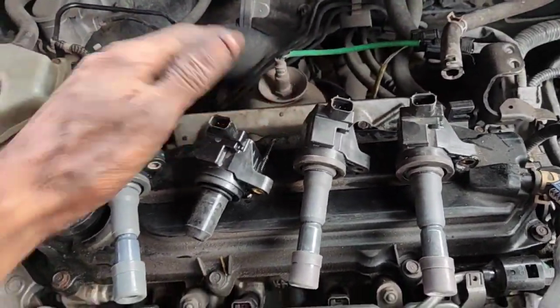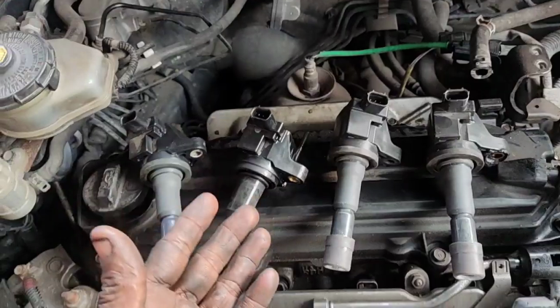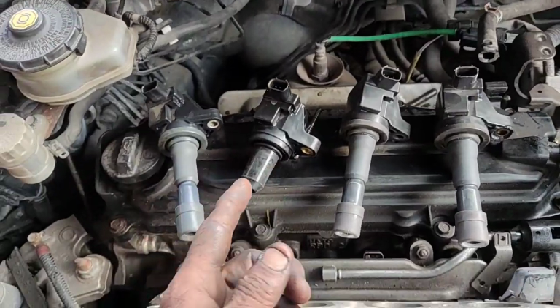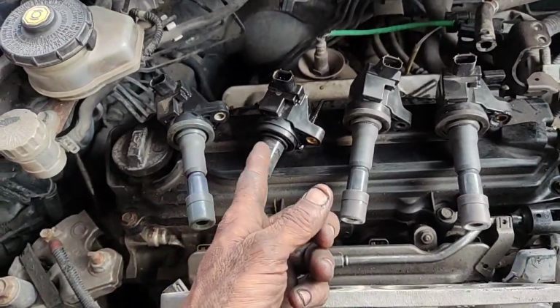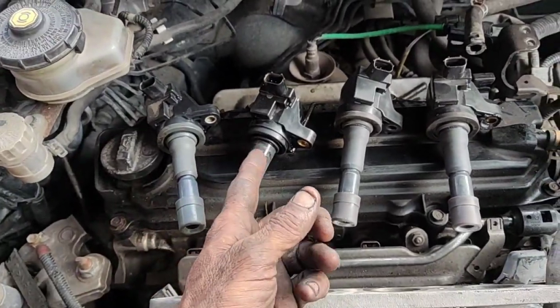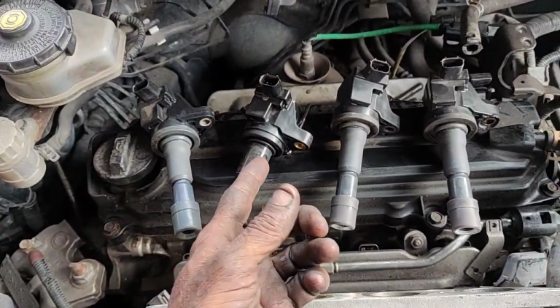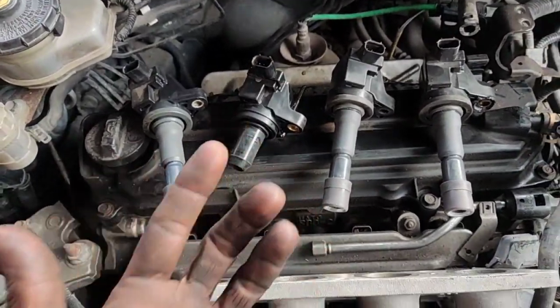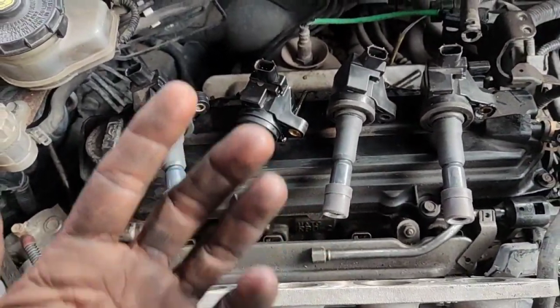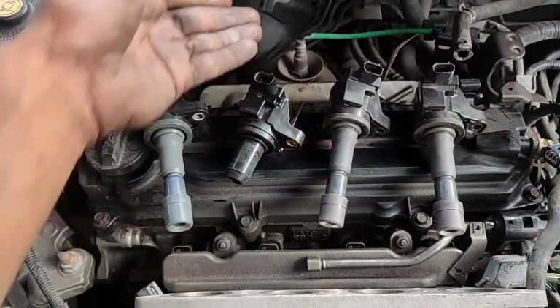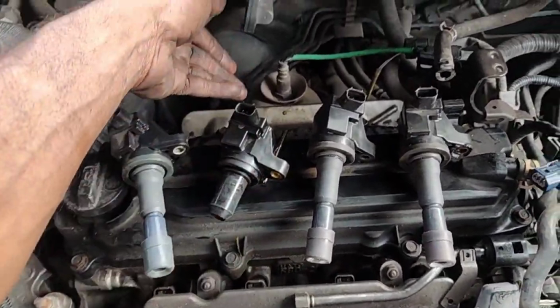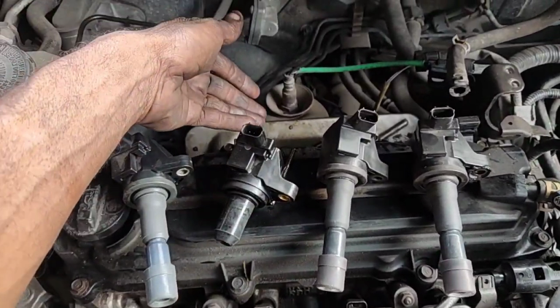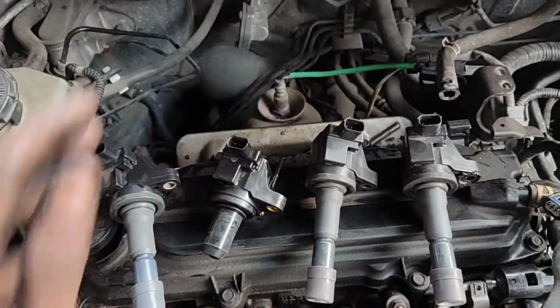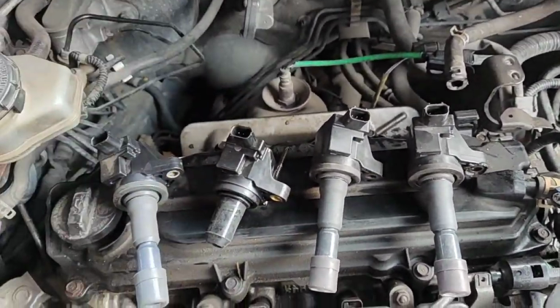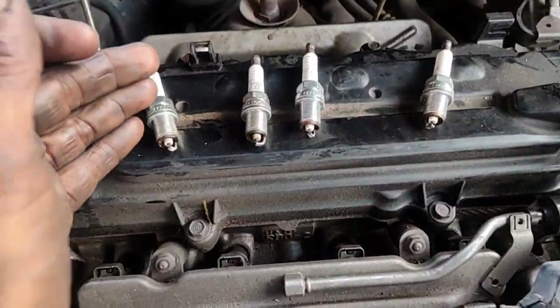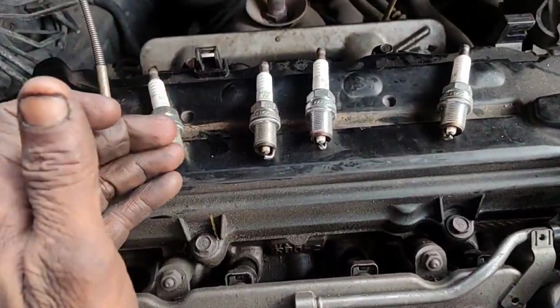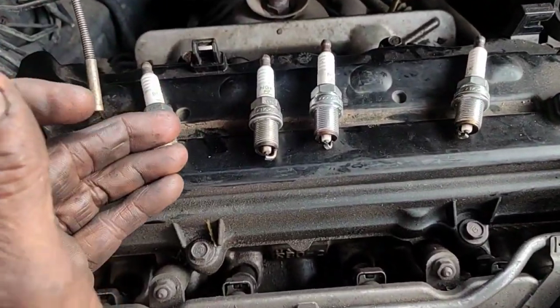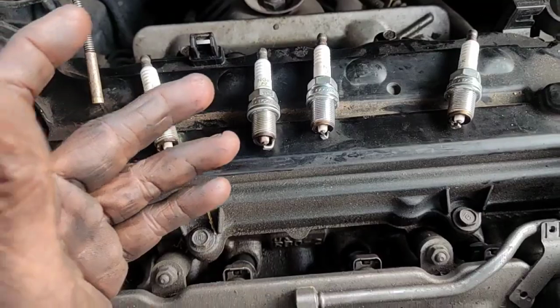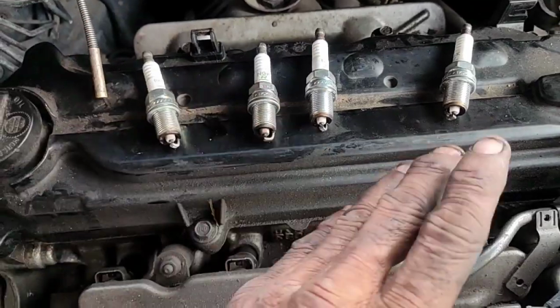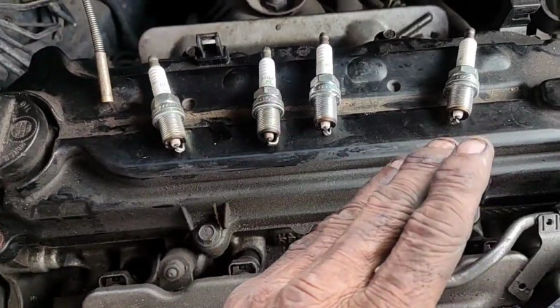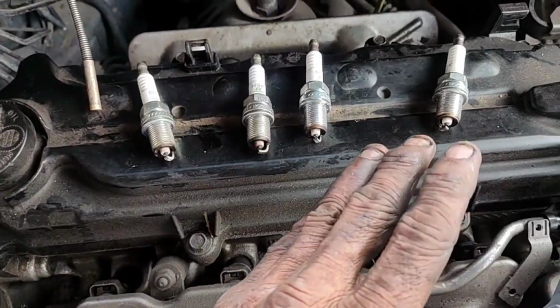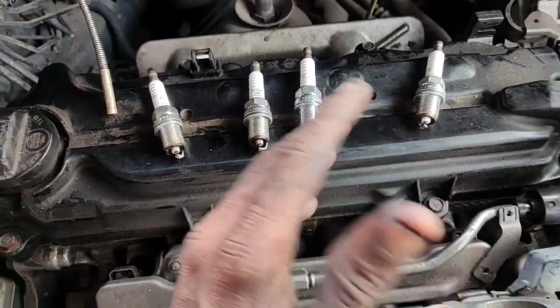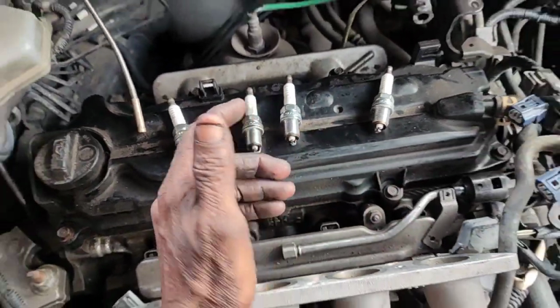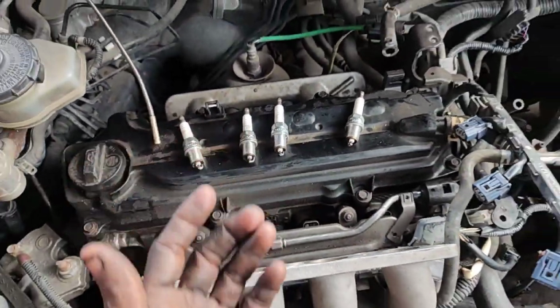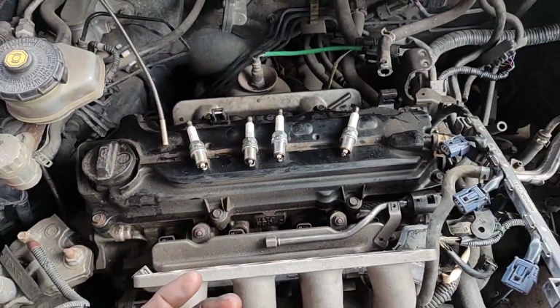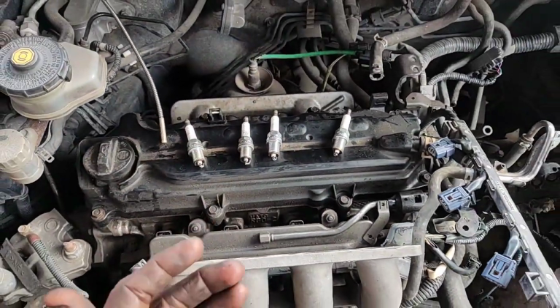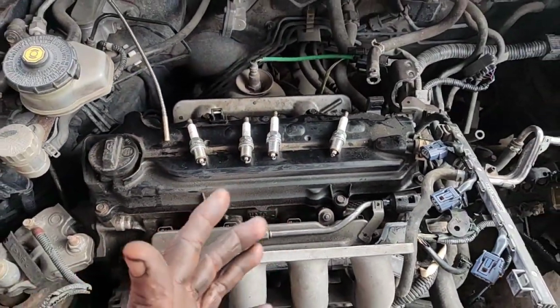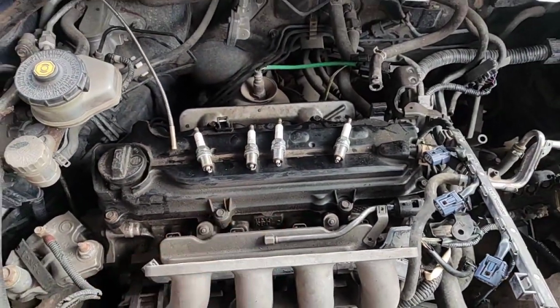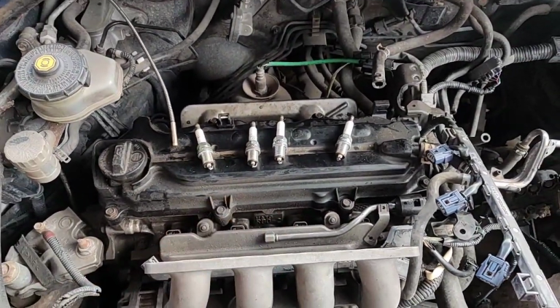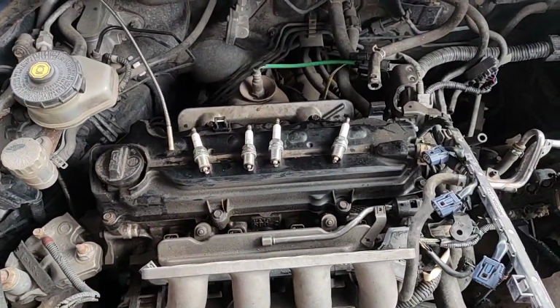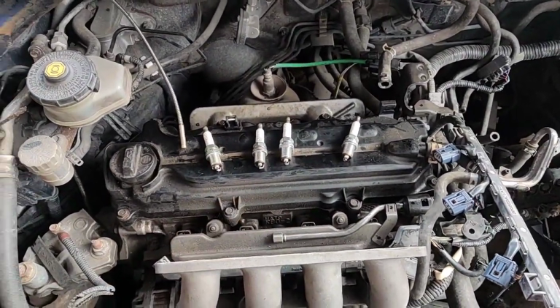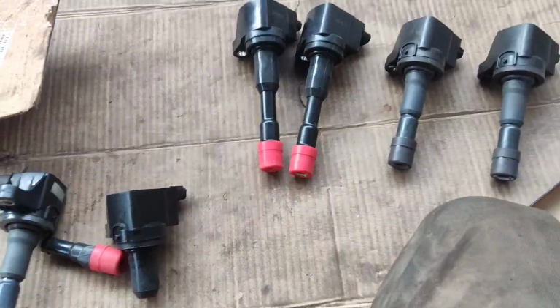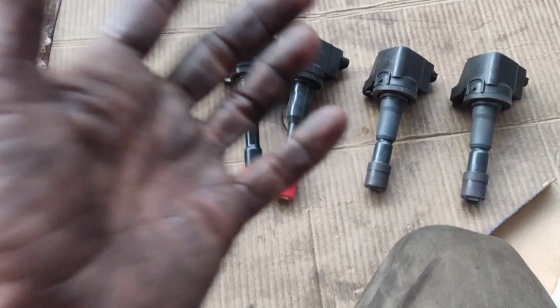Friends, if you look at this coil, you can remove the coil. If you look at the spark plug, you can change the coil. If you look at the ignition coil, you can change the coil.